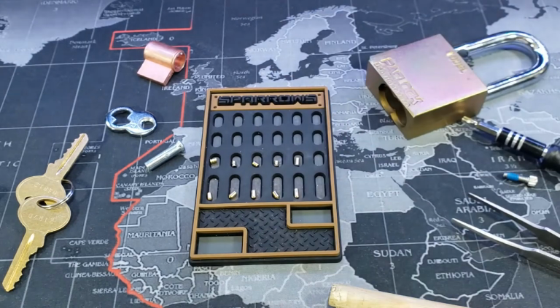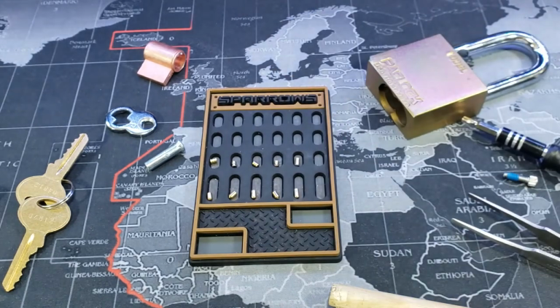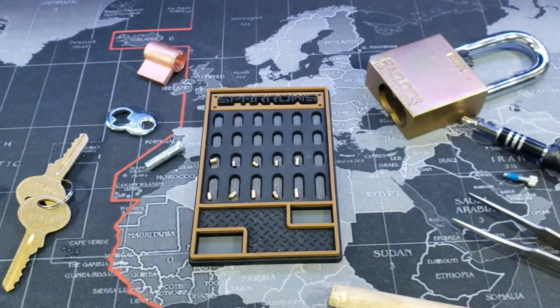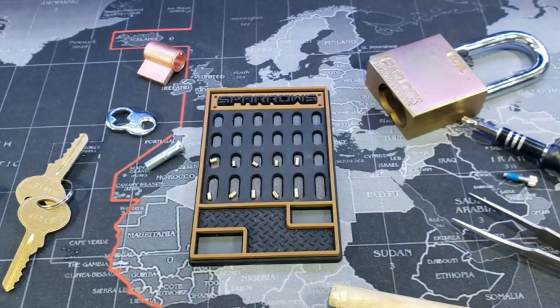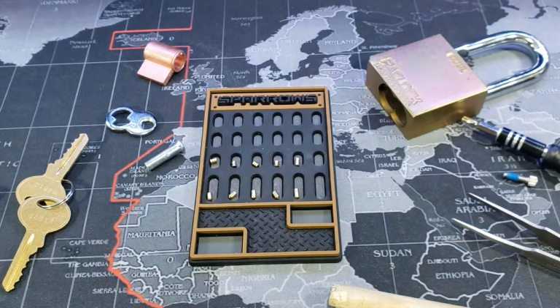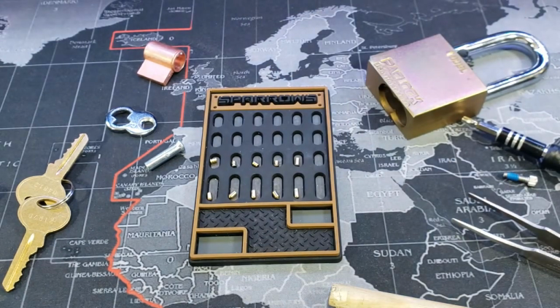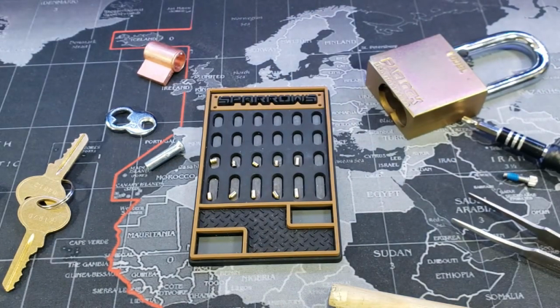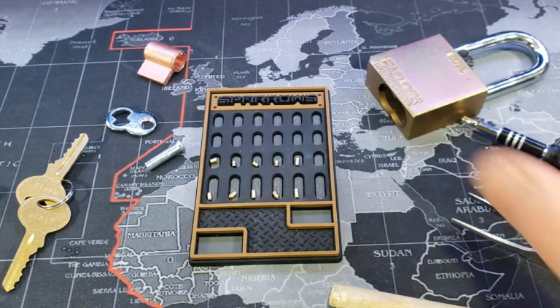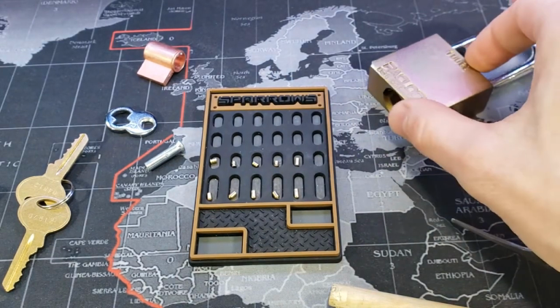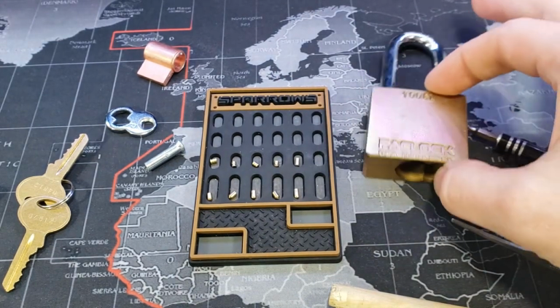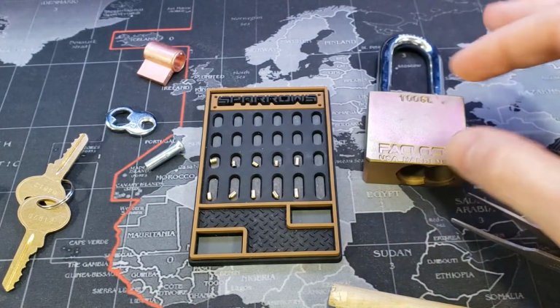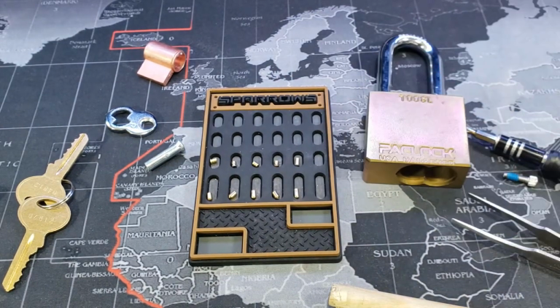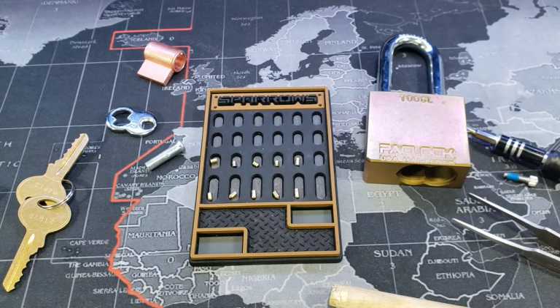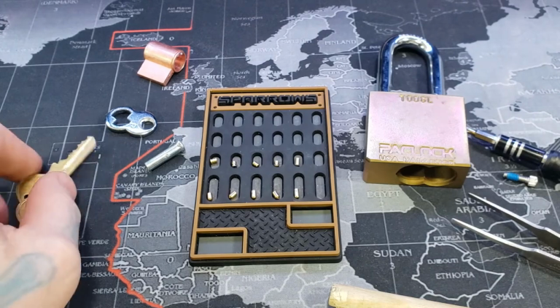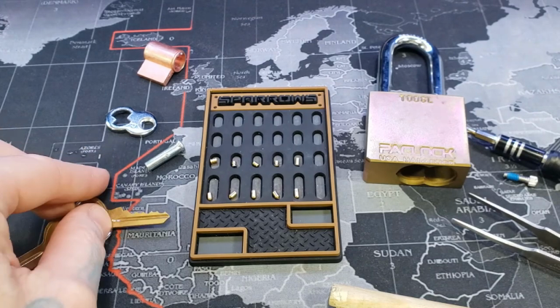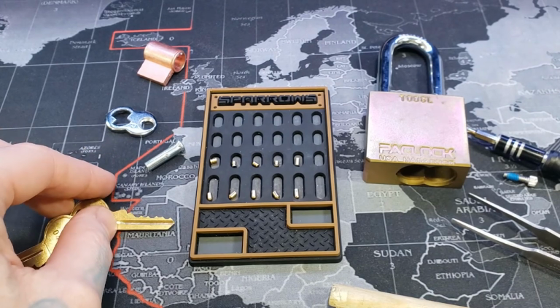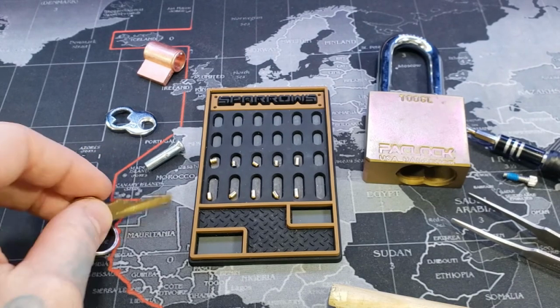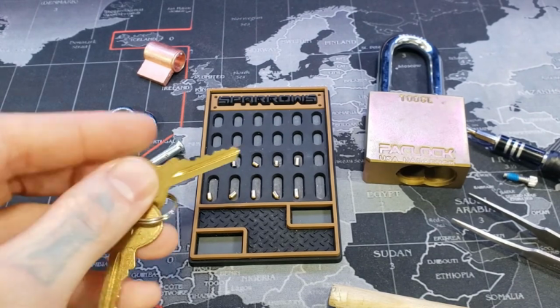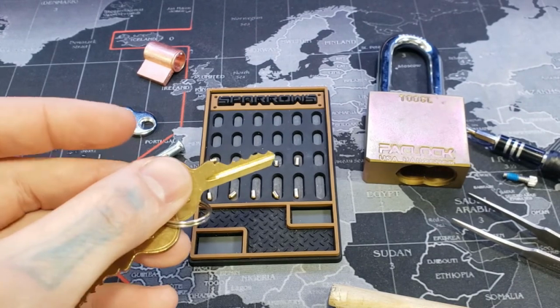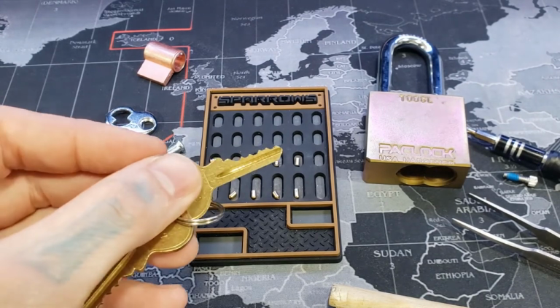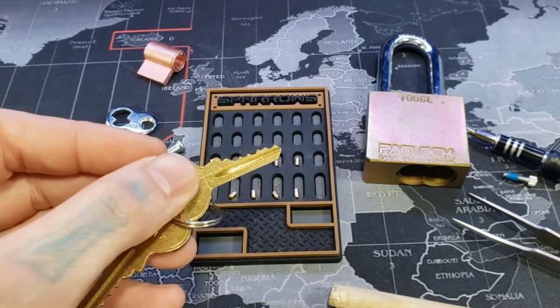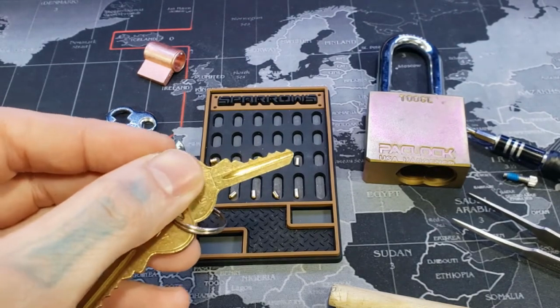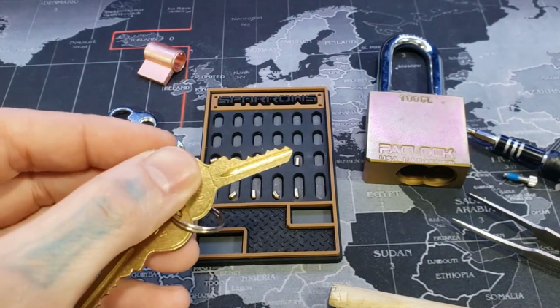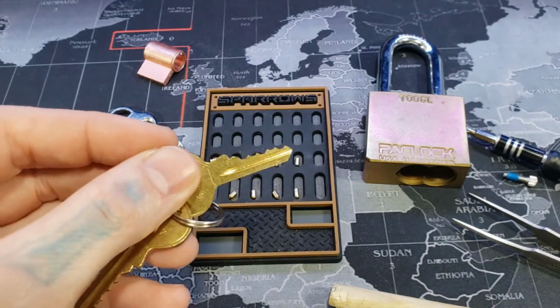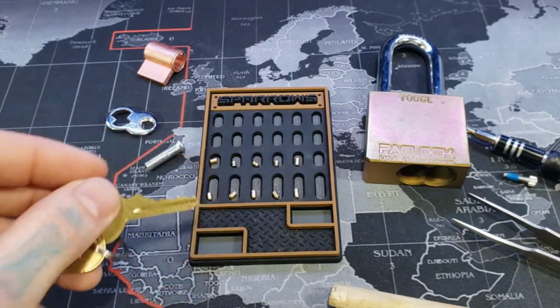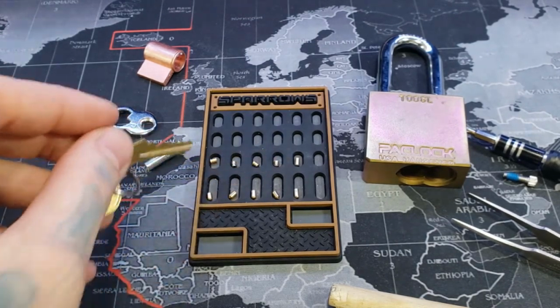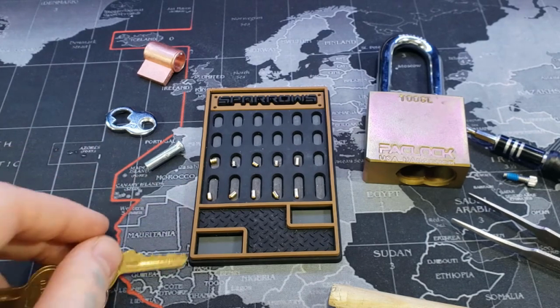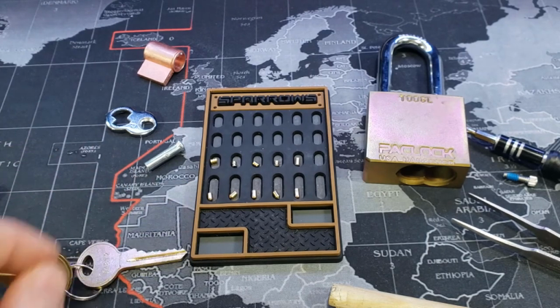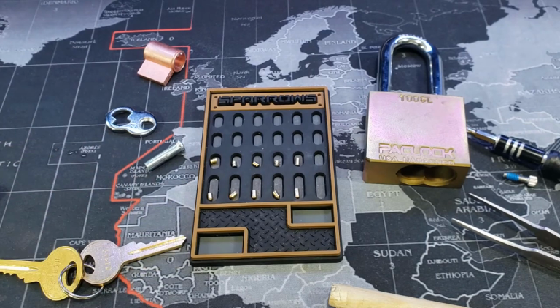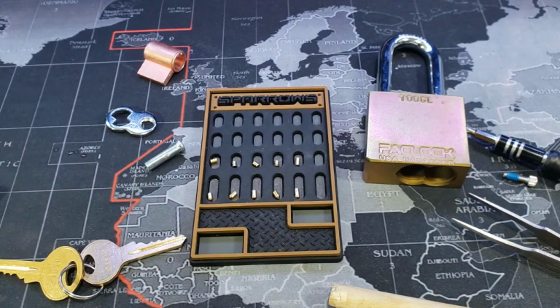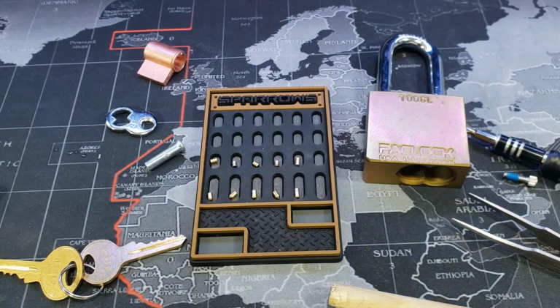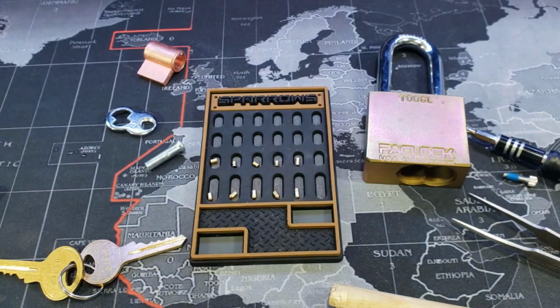All right, that was Icicle Ridge, and this is a Pac-Loc 100 GL. Not the best bitting, but it is a fun lock to pick. All right everyone, thanks for watching.